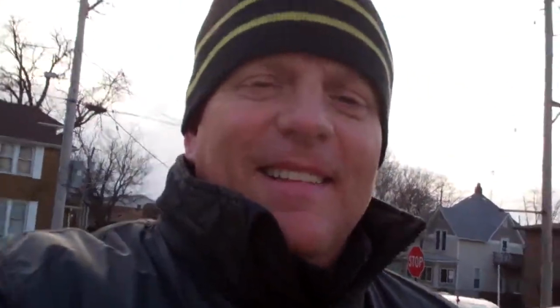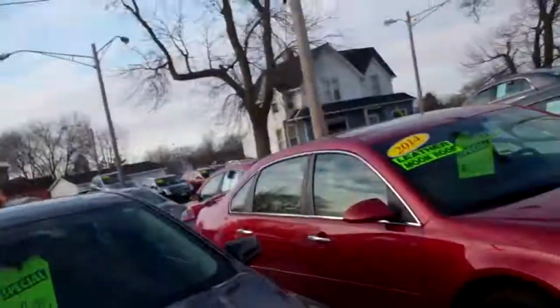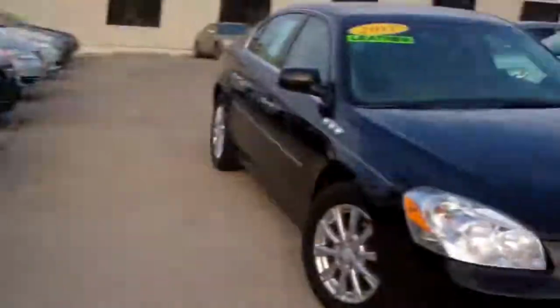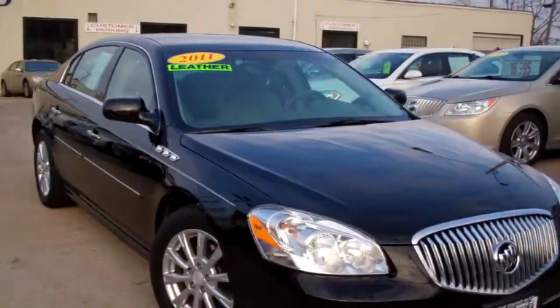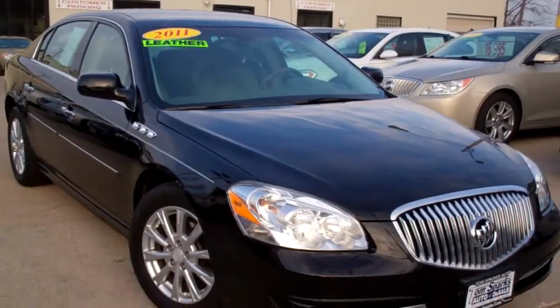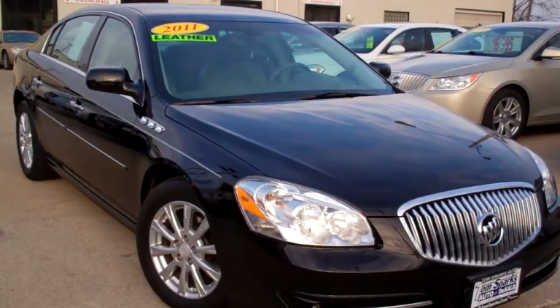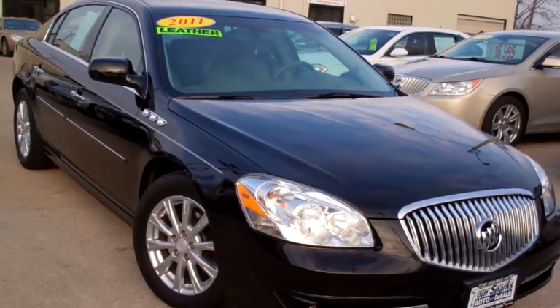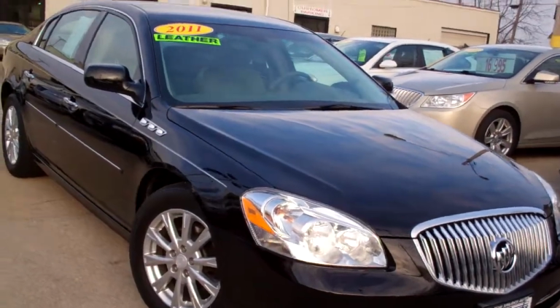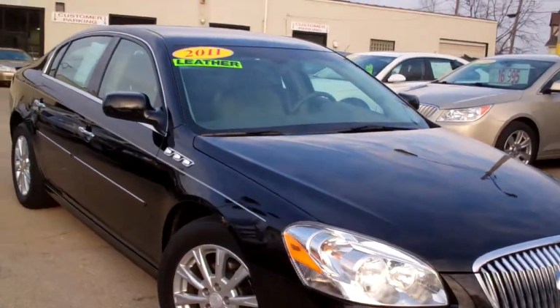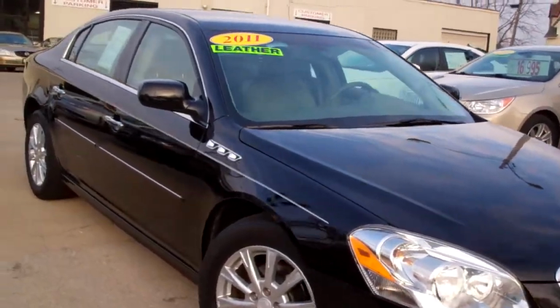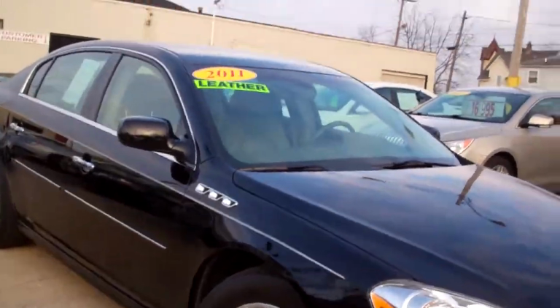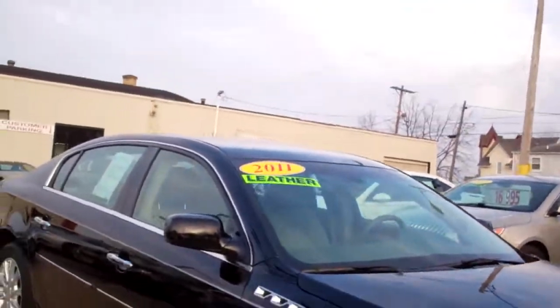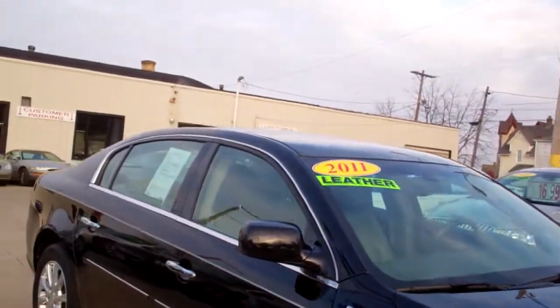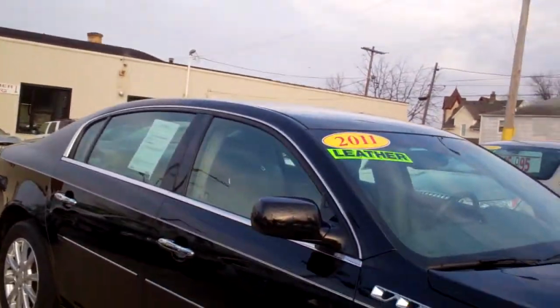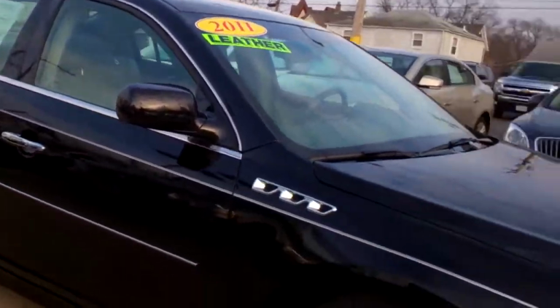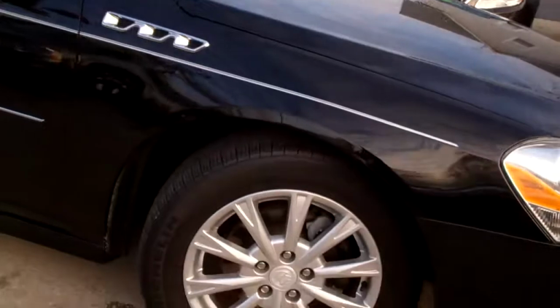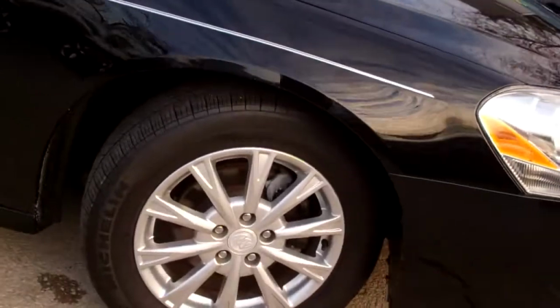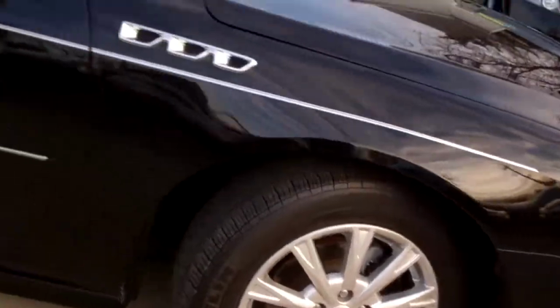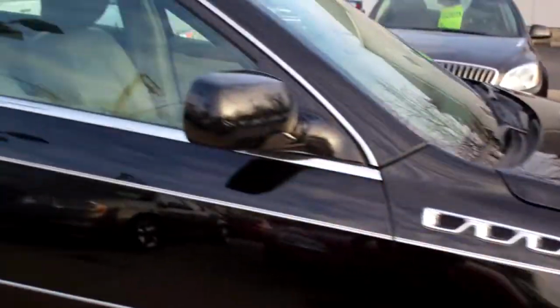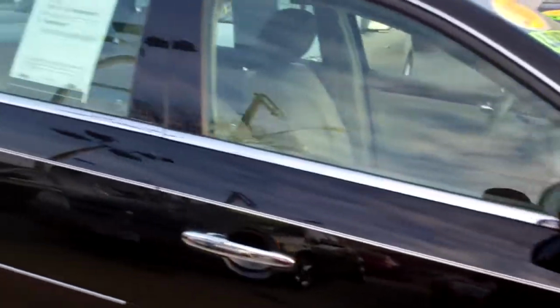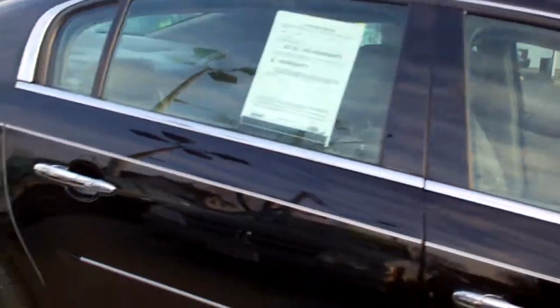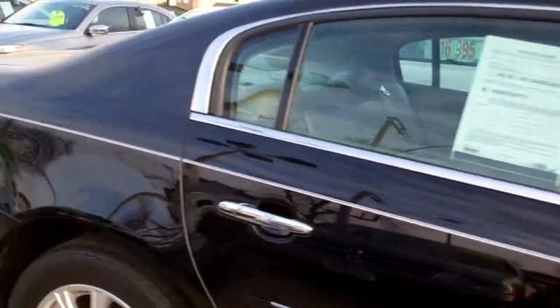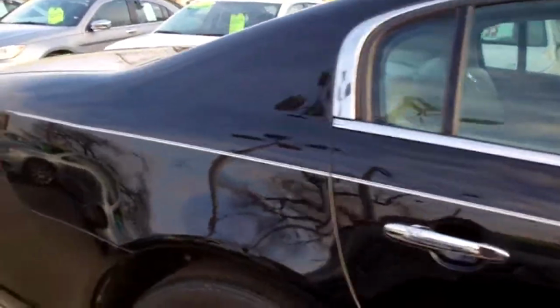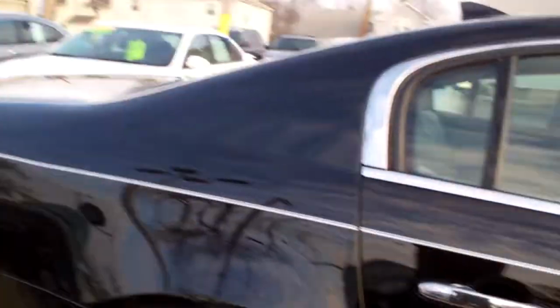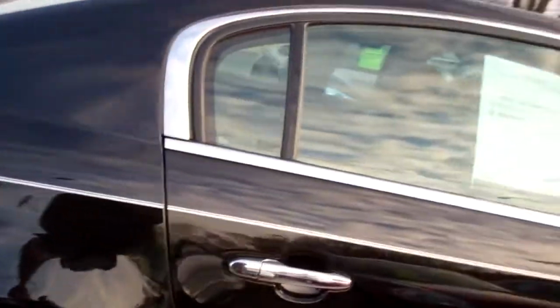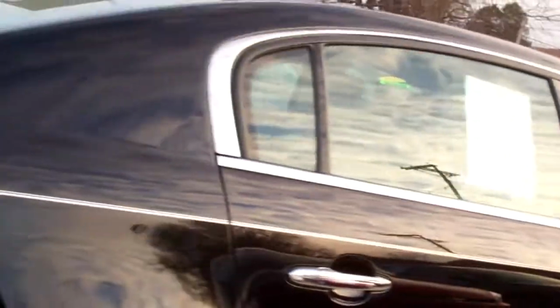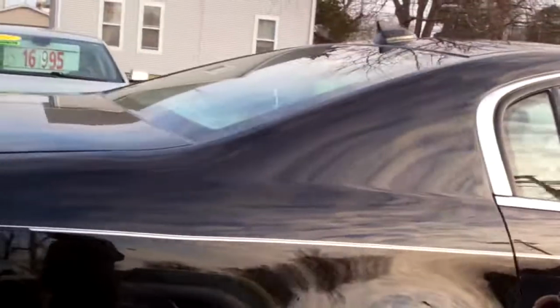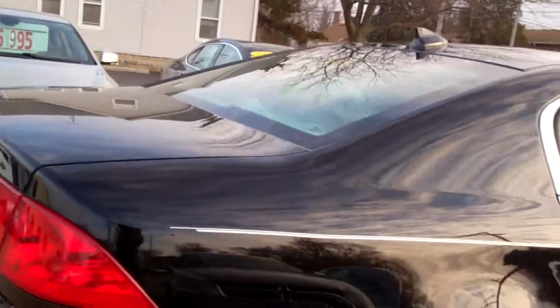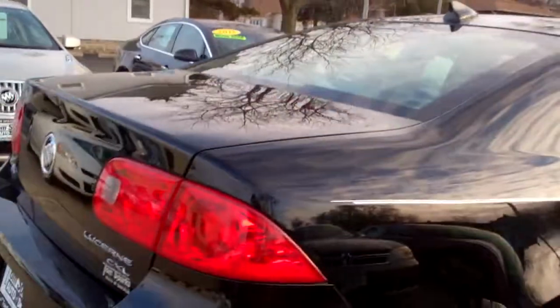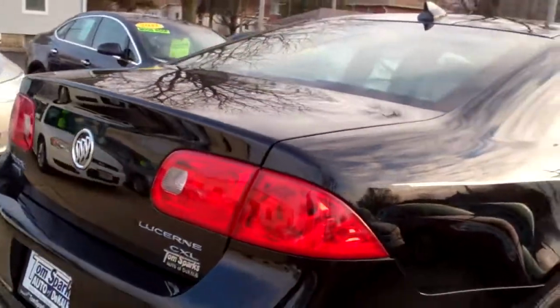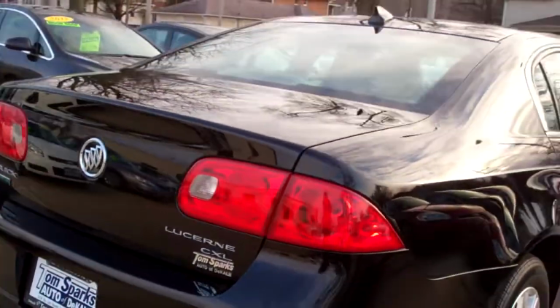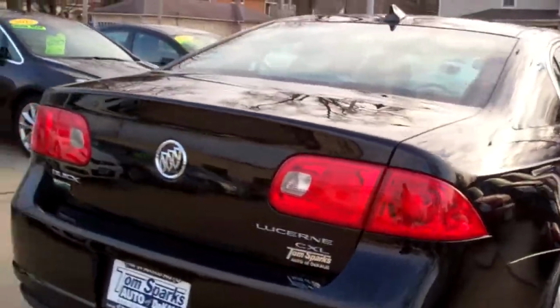Check this one out — a 2011 Buick LaCrosse. Nice car, black in color, nice alloy wheels, pinstripe up and down it, chrome package, CXL edition.